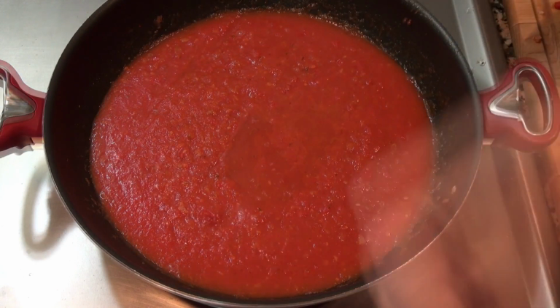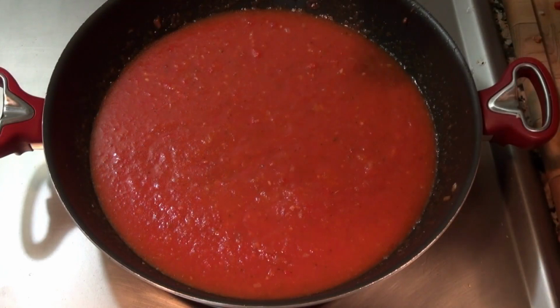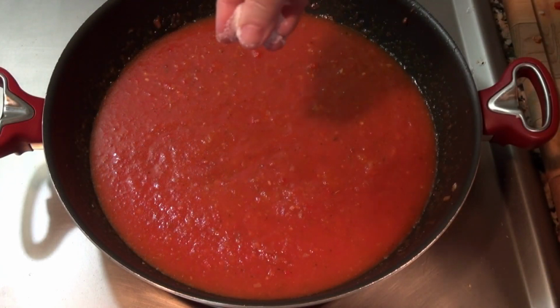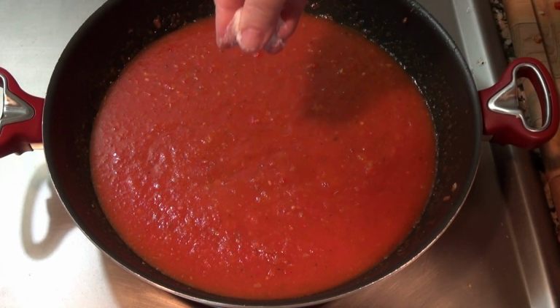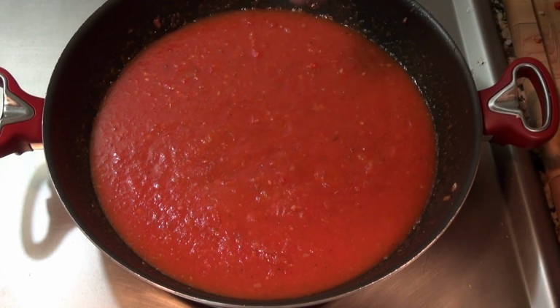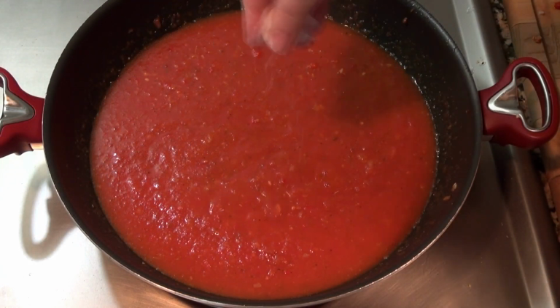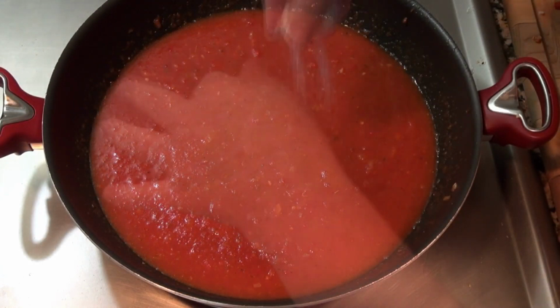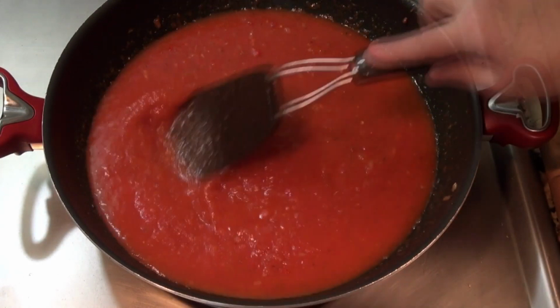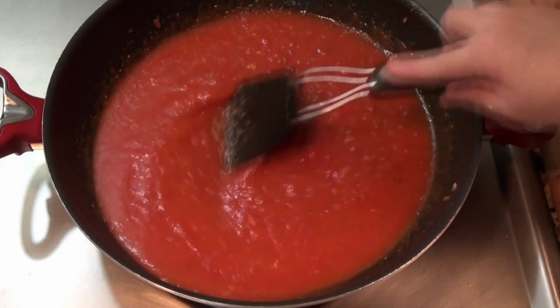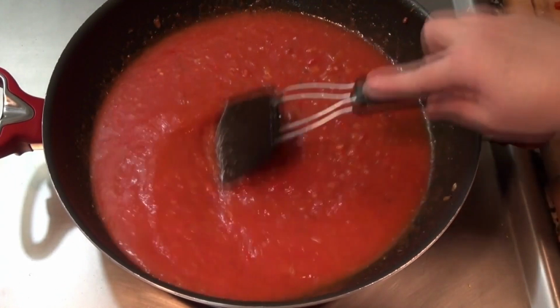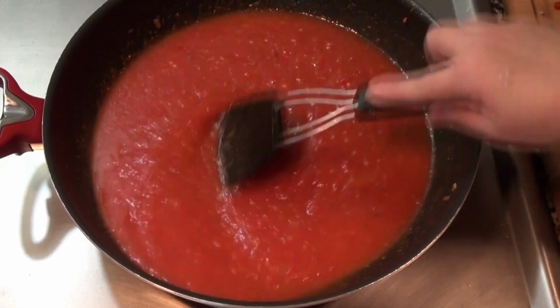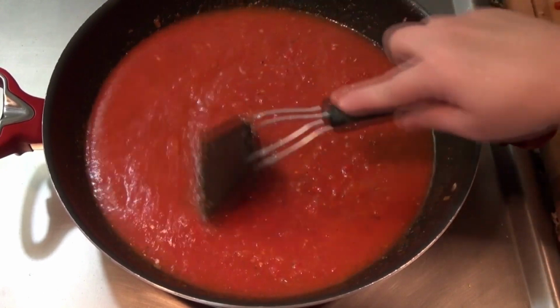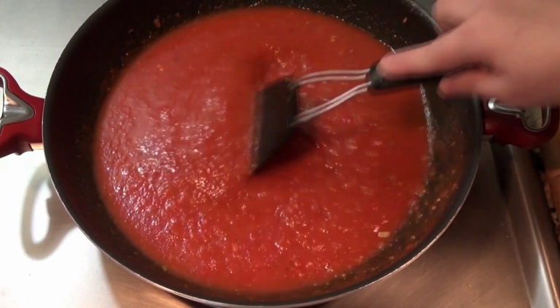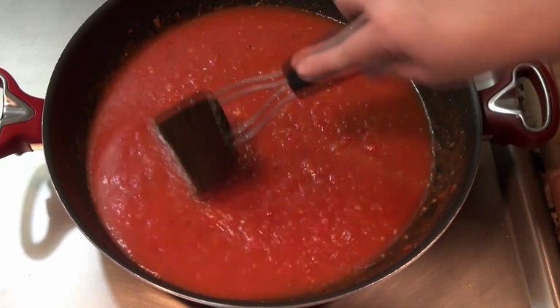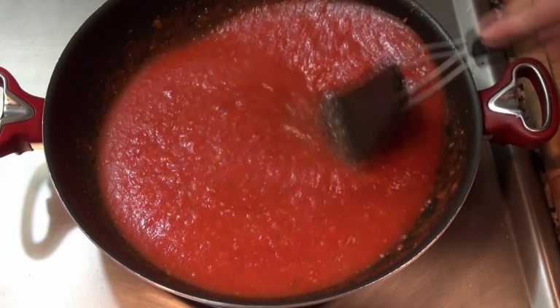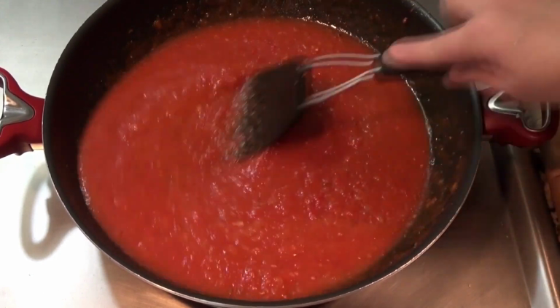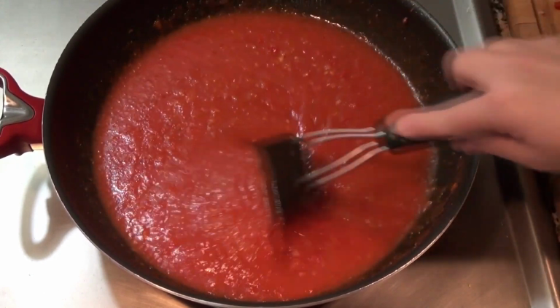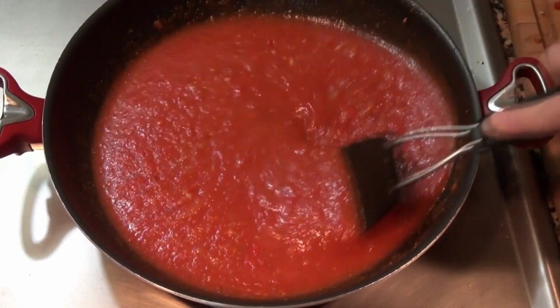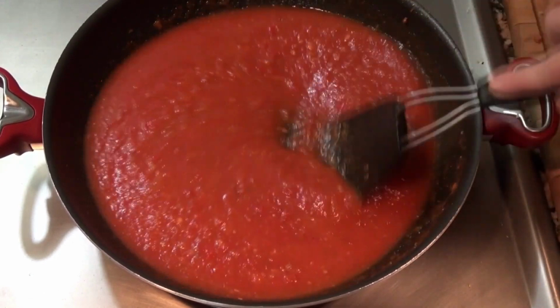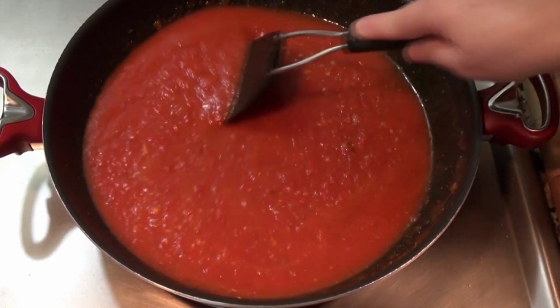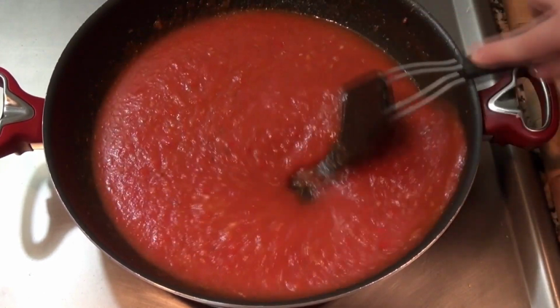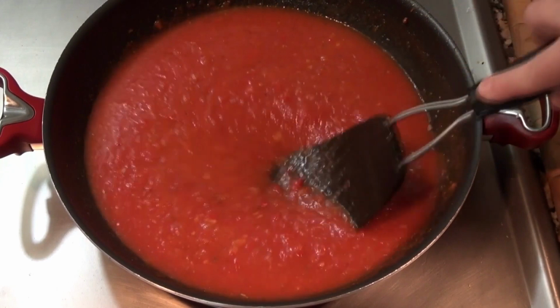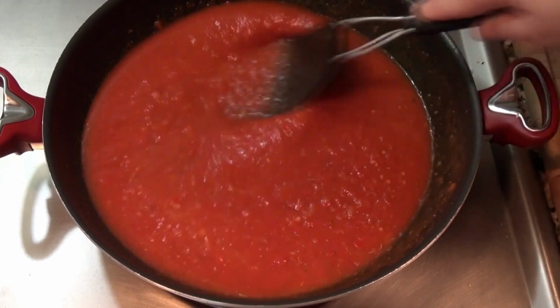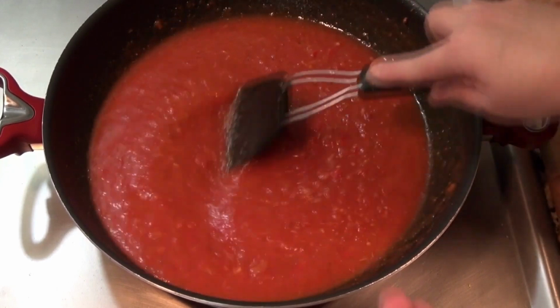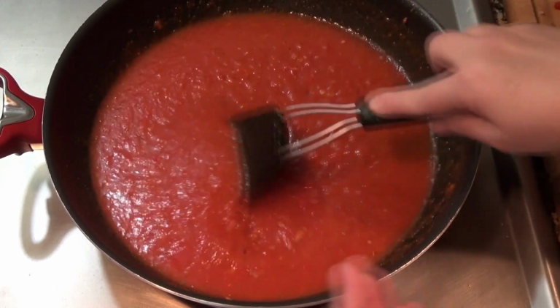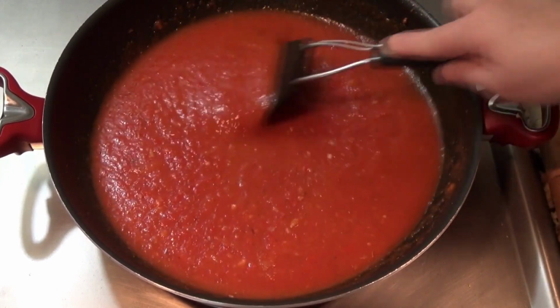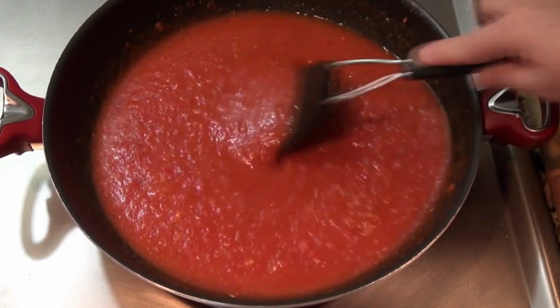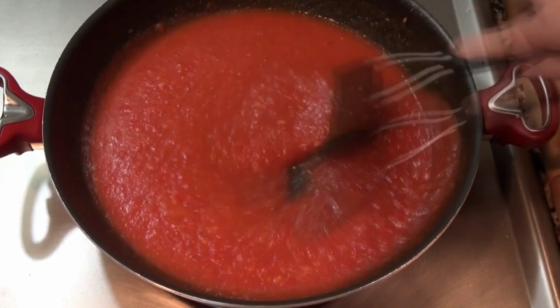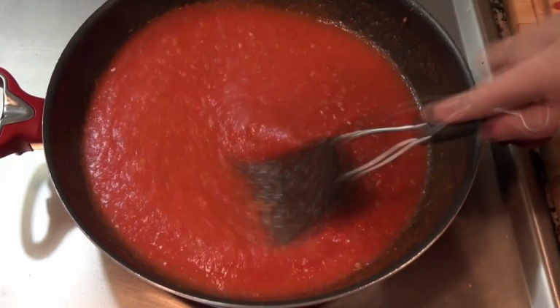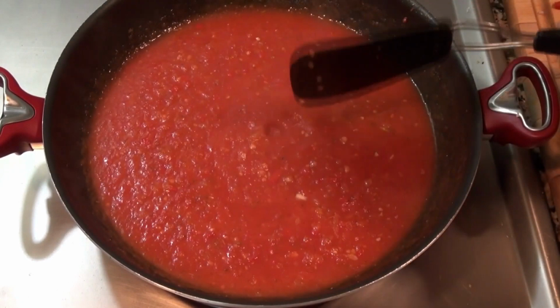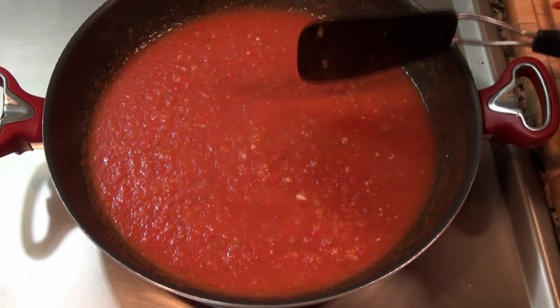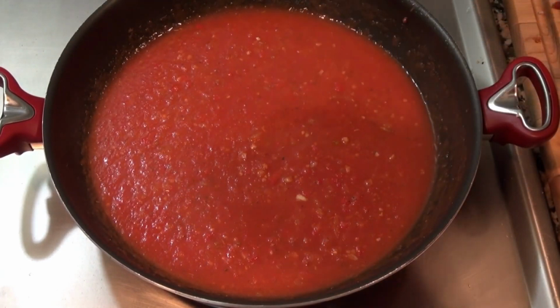Add about a half teaspoon of sugar. If you're vegan, make sure you're using organic sugar, or you can sweeten it with agave — it's just to balance the acidity of the tomato. I'm going to season this with salt and pepper.